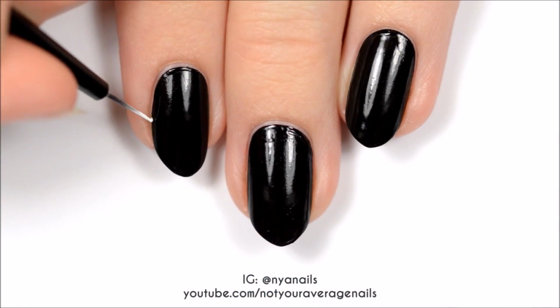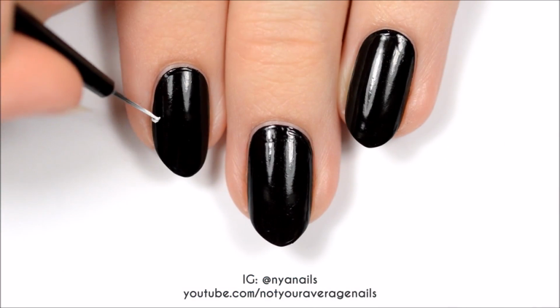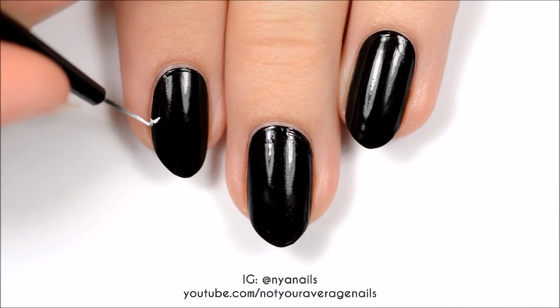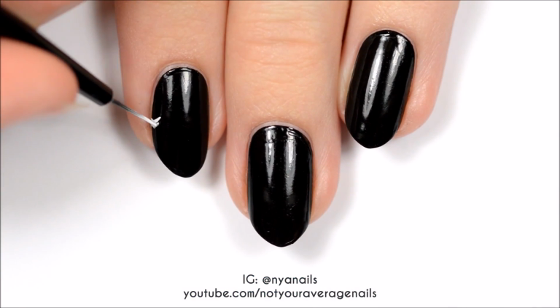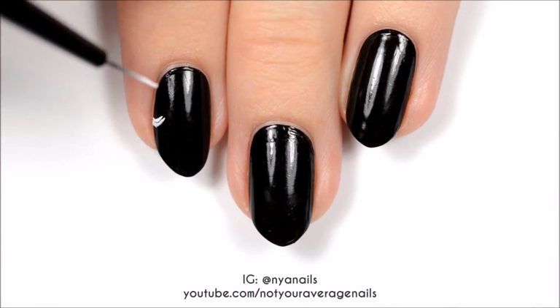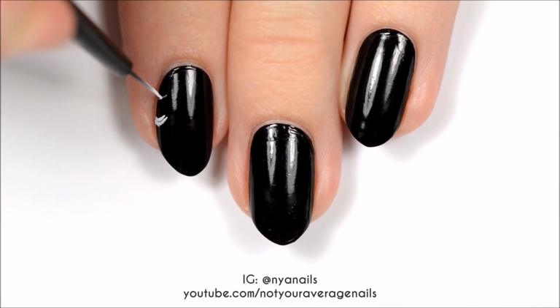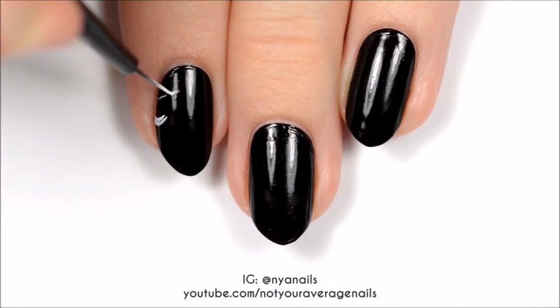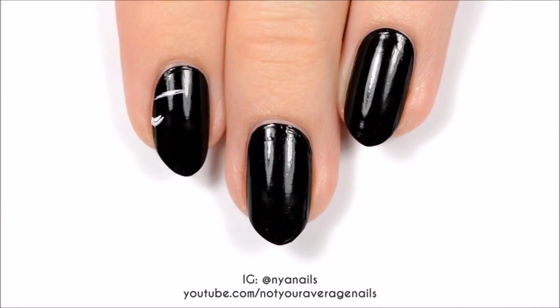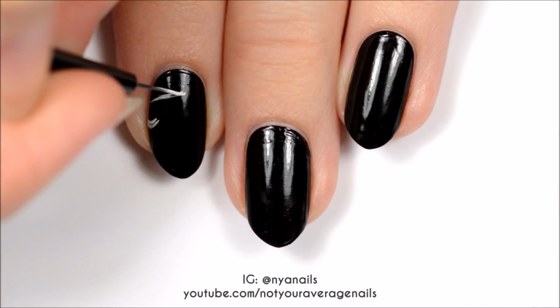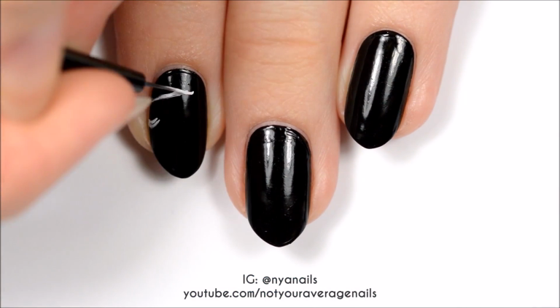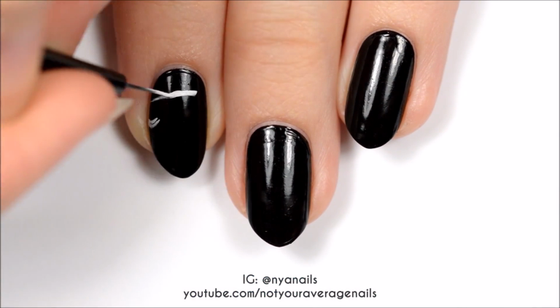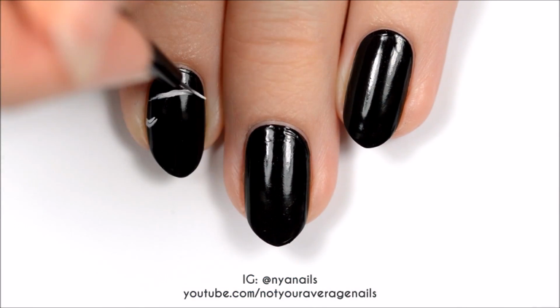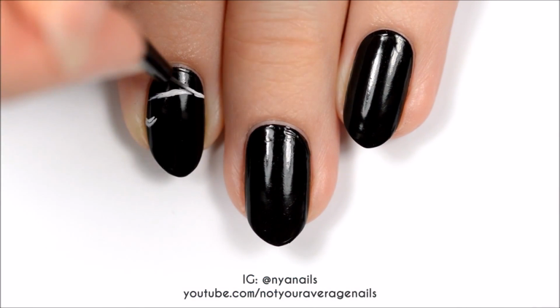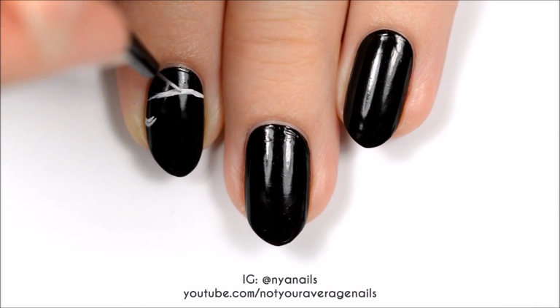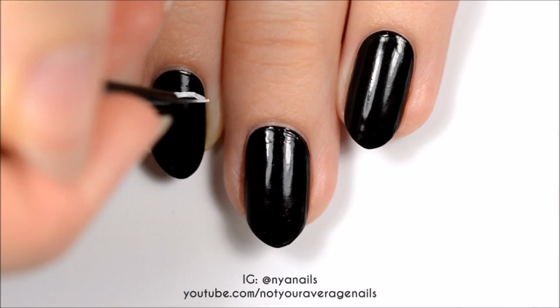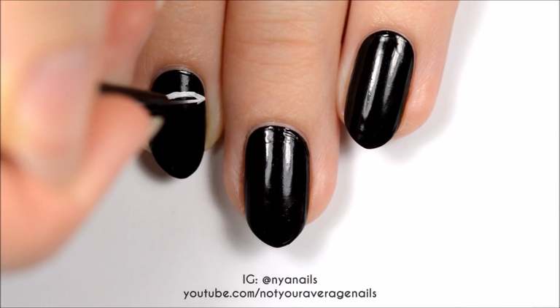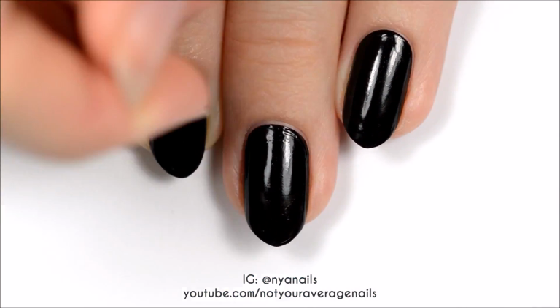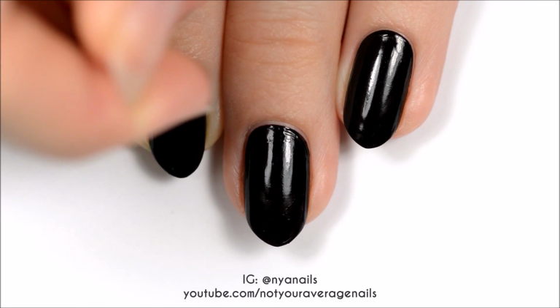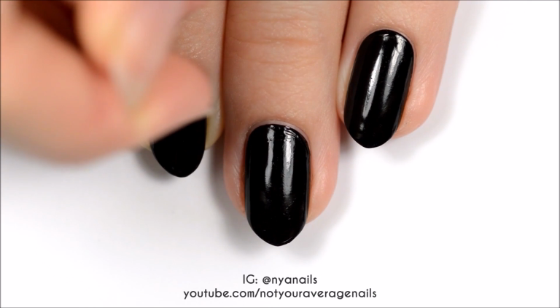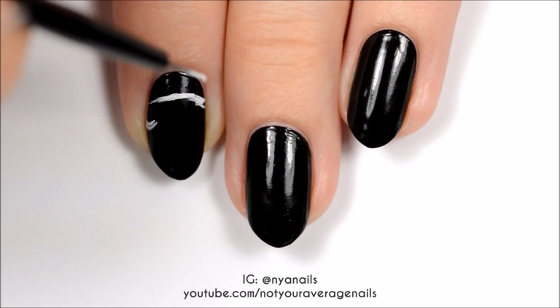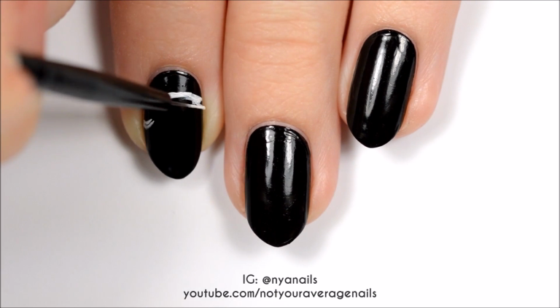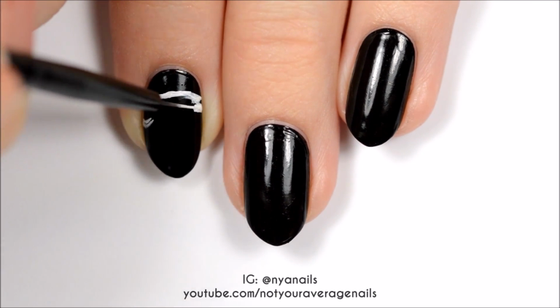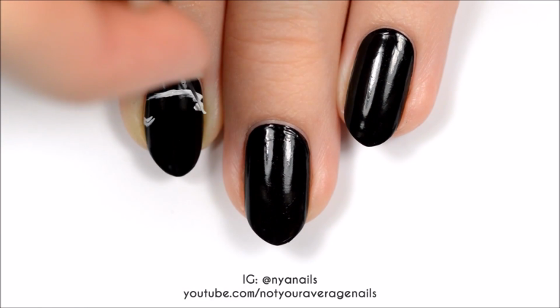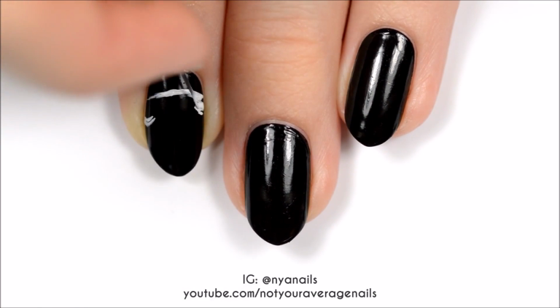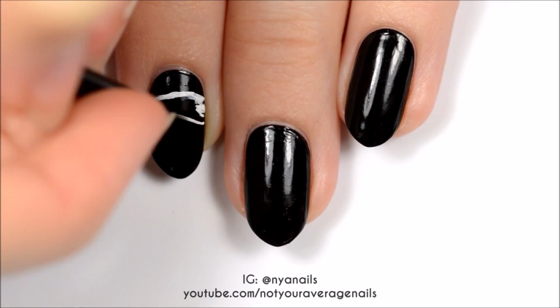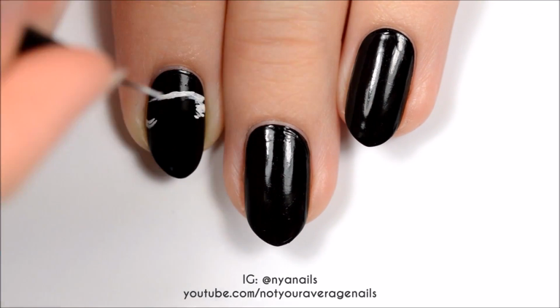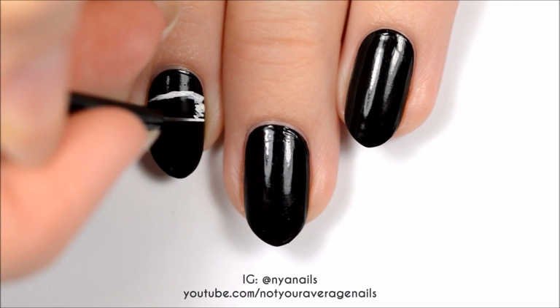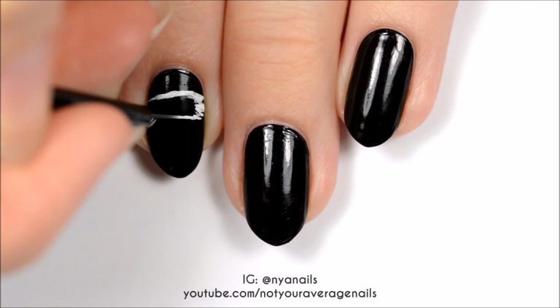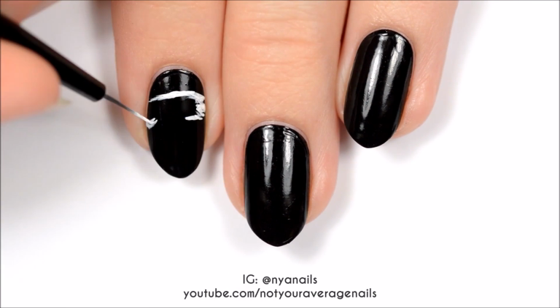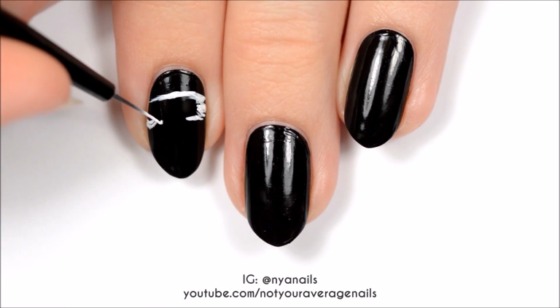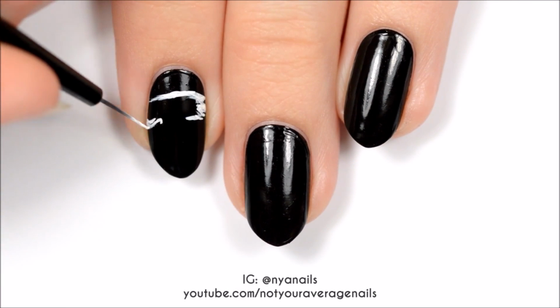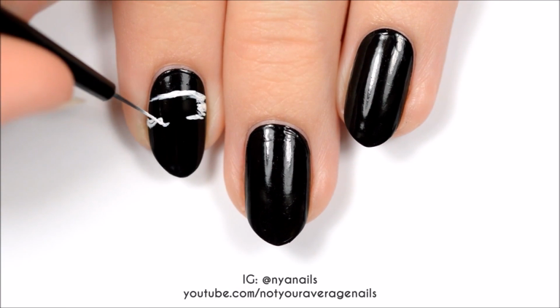We're going to paint messy white bands across all of the nails except for the thumb. You want the white sections to look like they've been torn out of the black background.